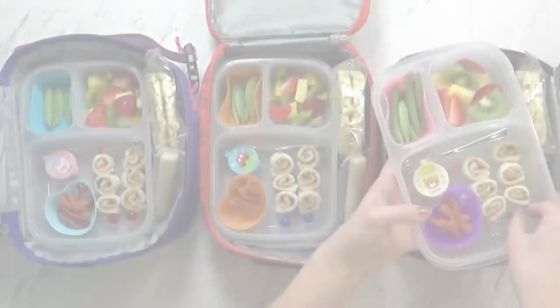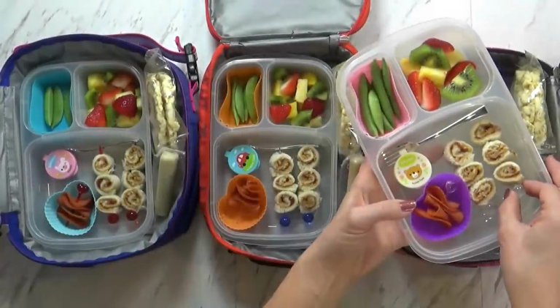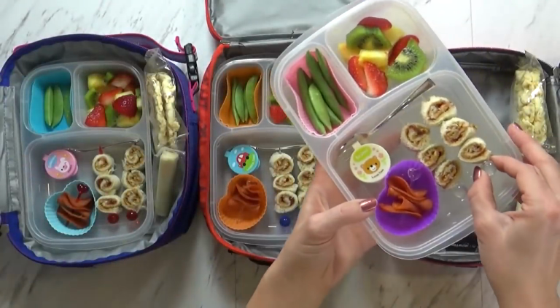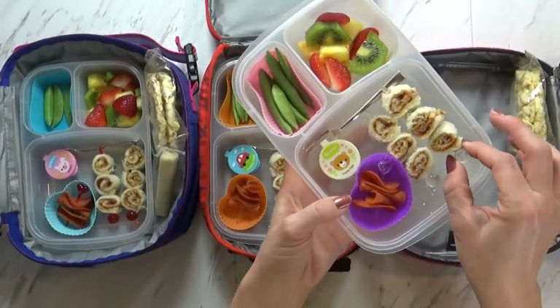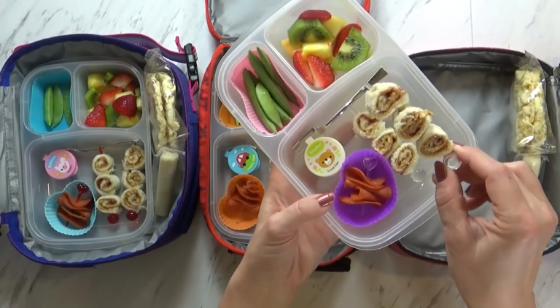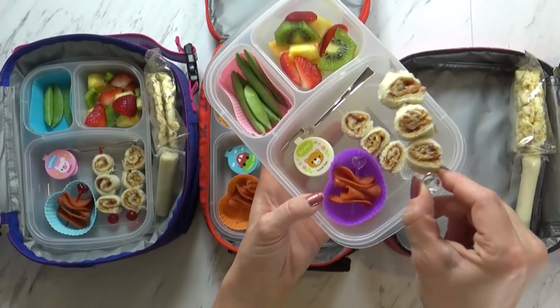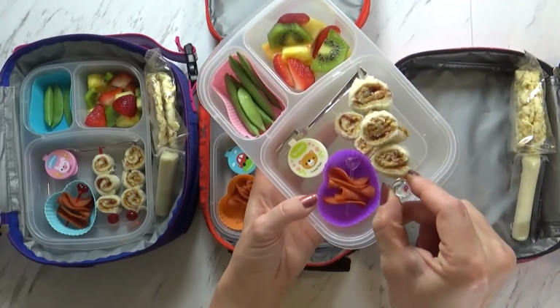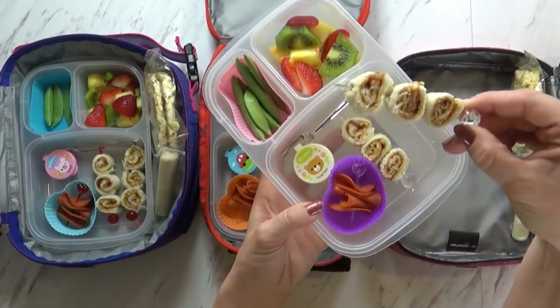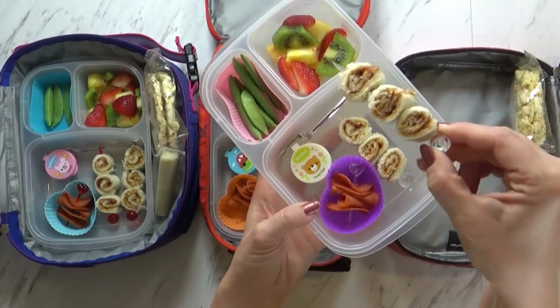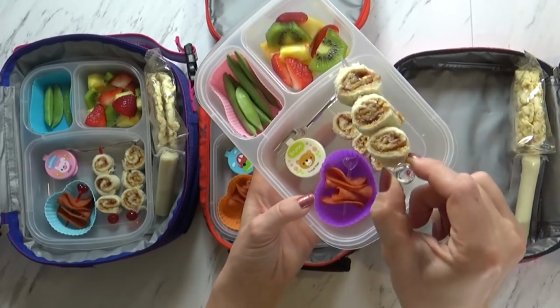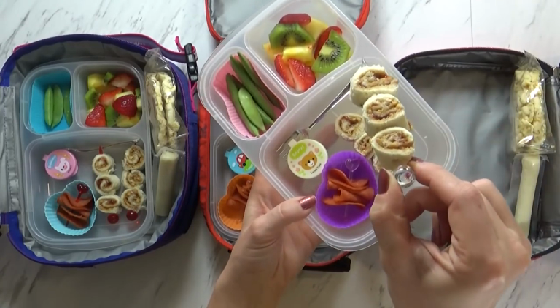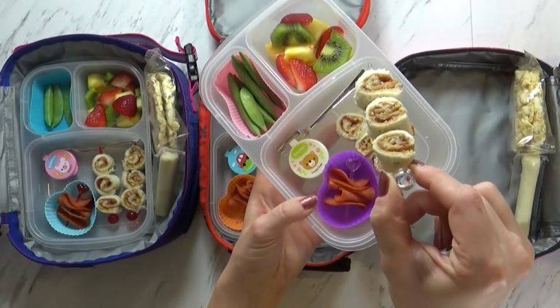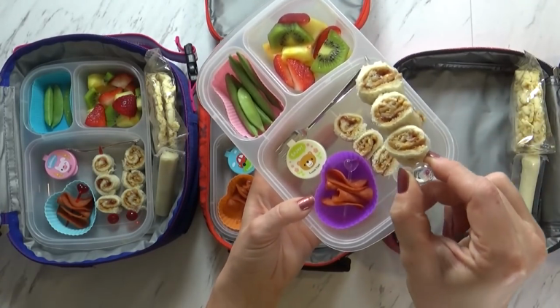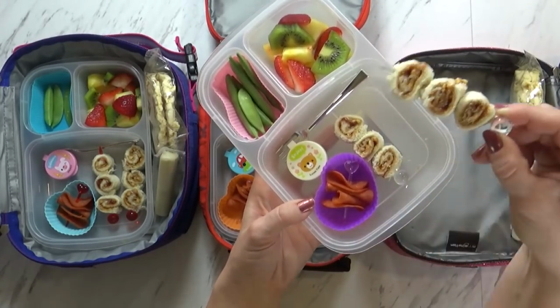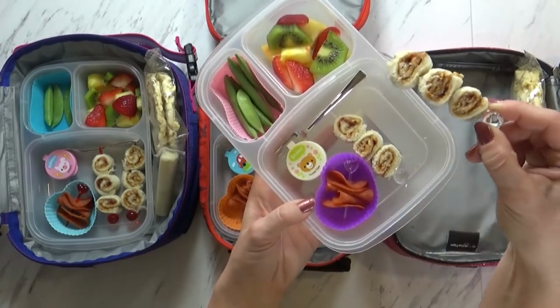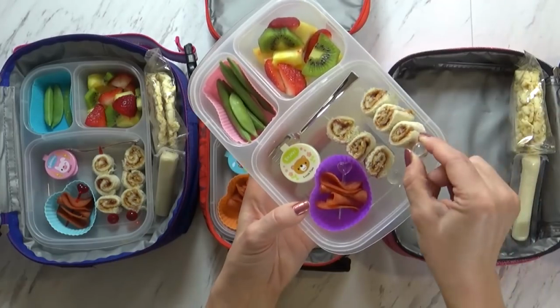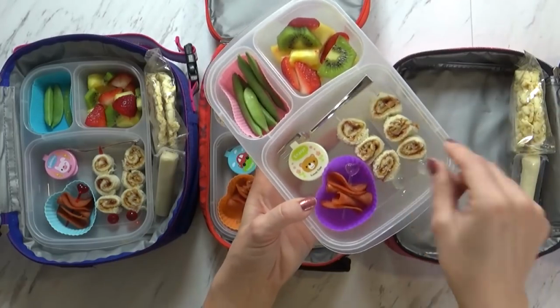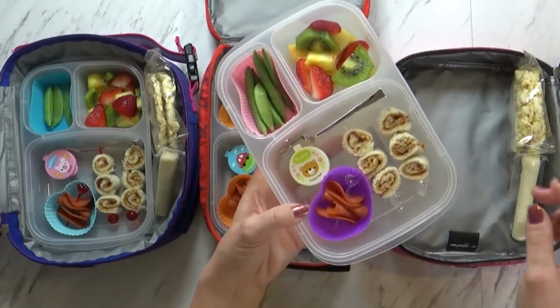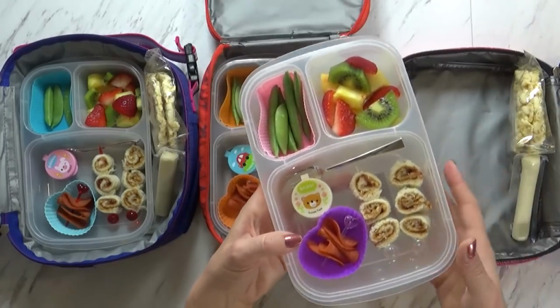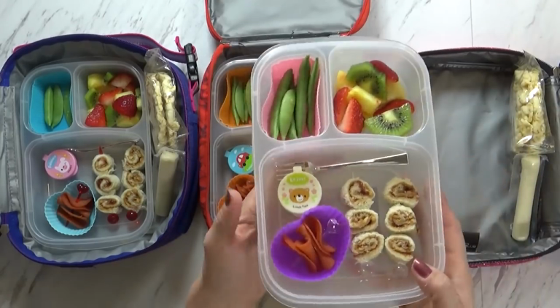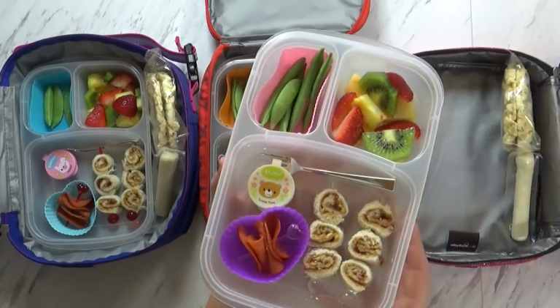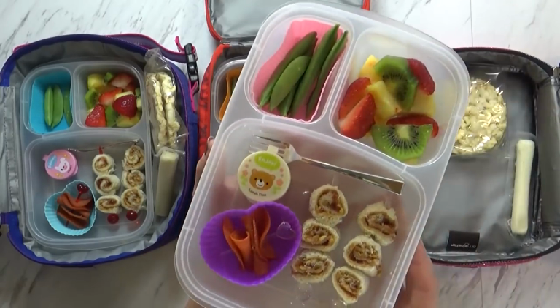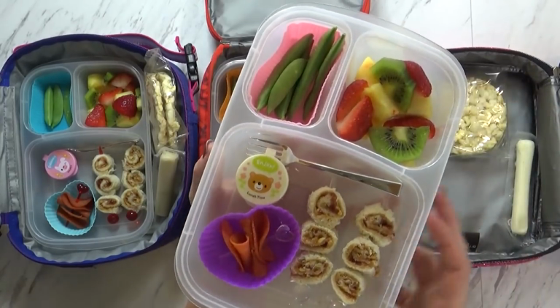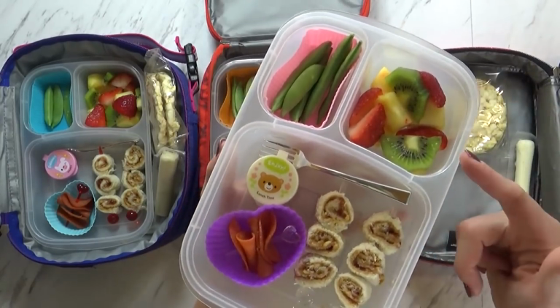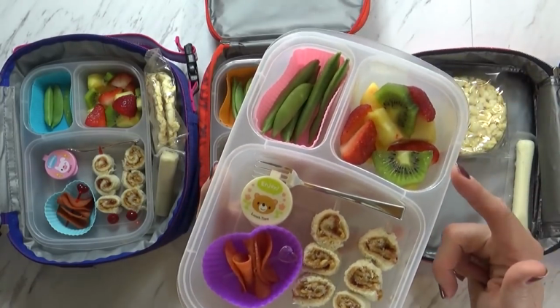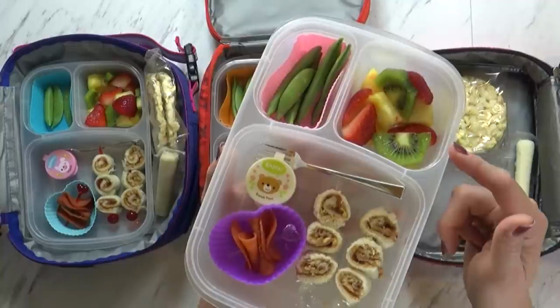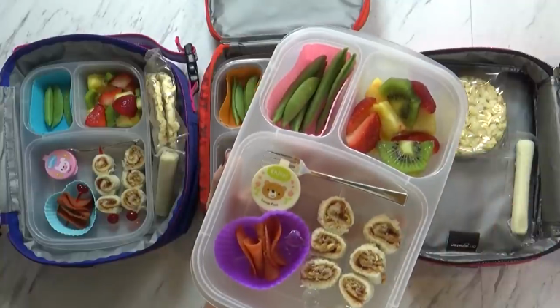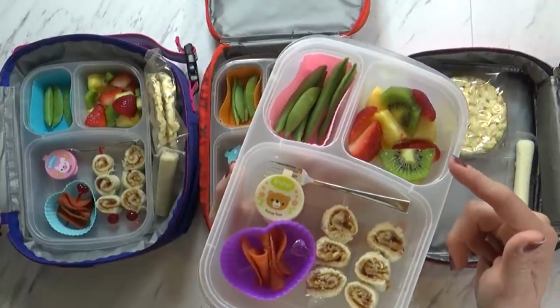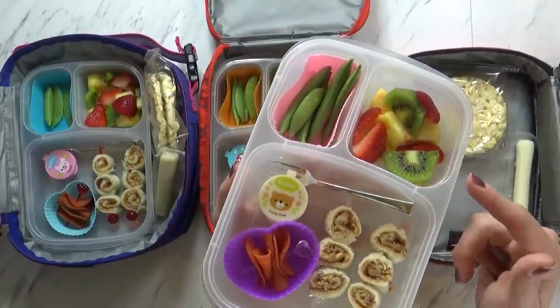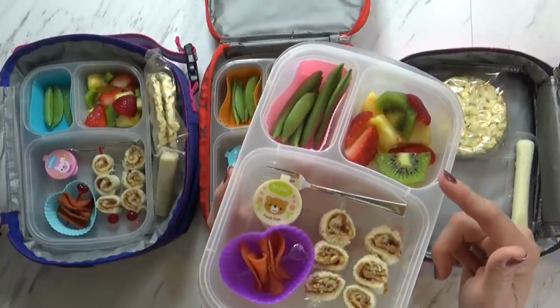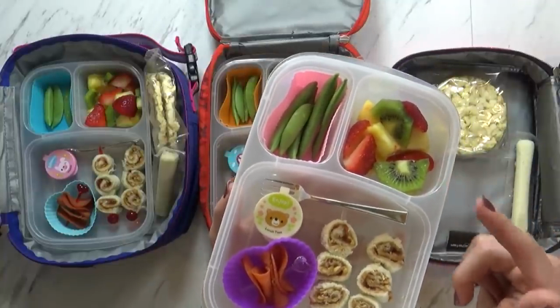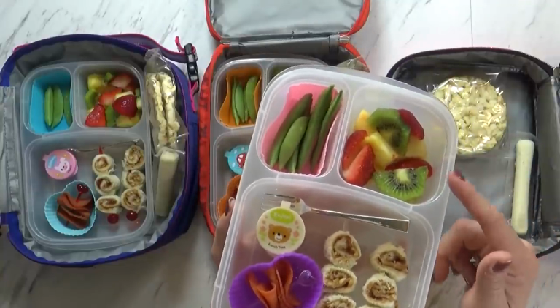I'm just going to put a thin layer of peanut butter all the way to the edges of the bread, and also a tiny bit of jam as well. Then I'm just going to roll these up and slice them. So essentially we have some PB&J sushi — super cute and easy to make. Then I just took our PB&J roll-ups and added them to a skewer. This is a plastic reusable skewer that I got from Daiso. Now to go along with that, I have a really beautiful looking fruit salad with some pineapples, strawberries, and kiwis.